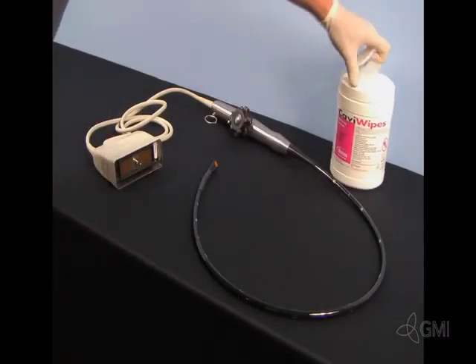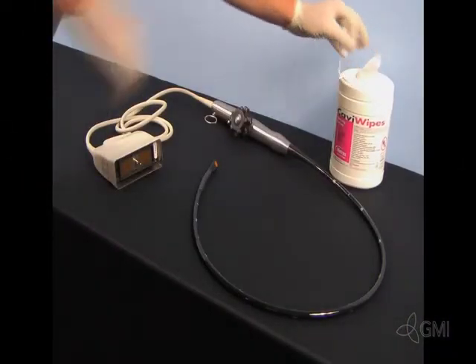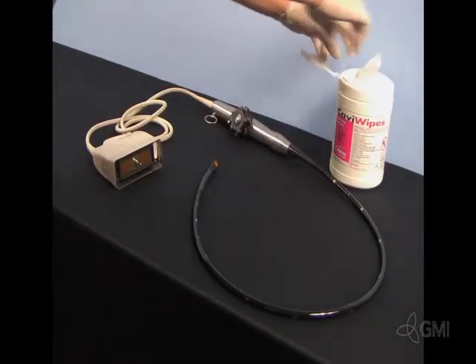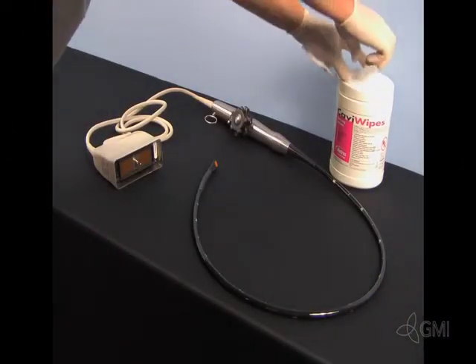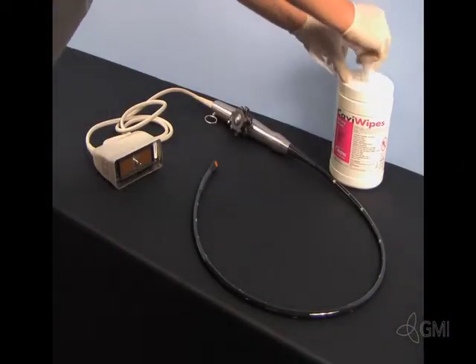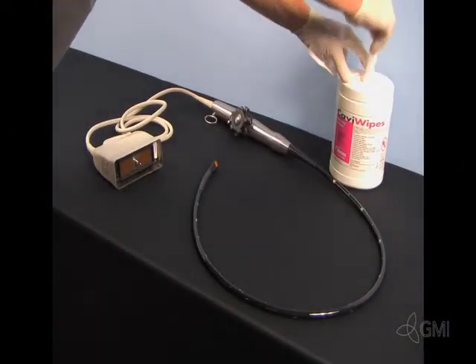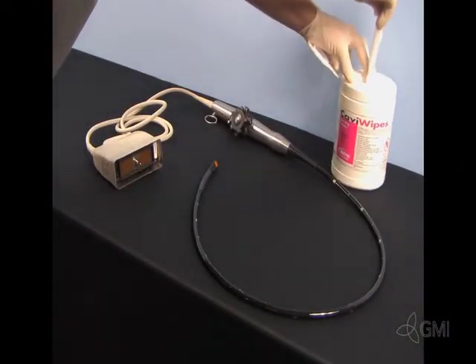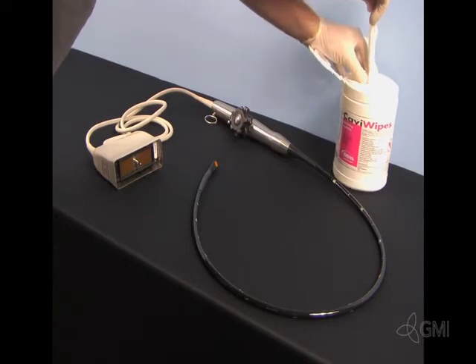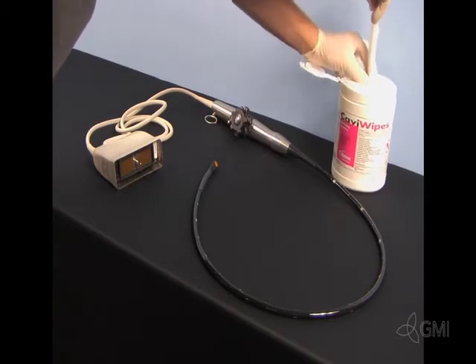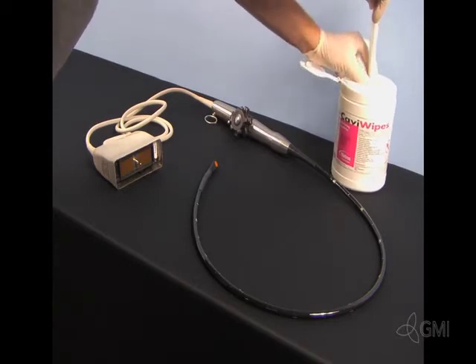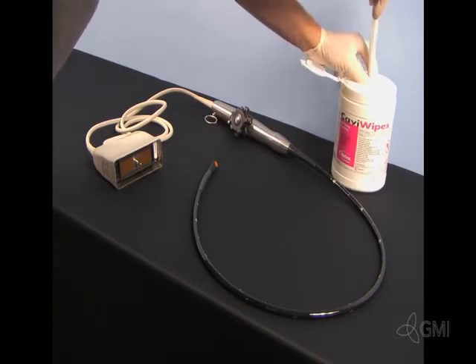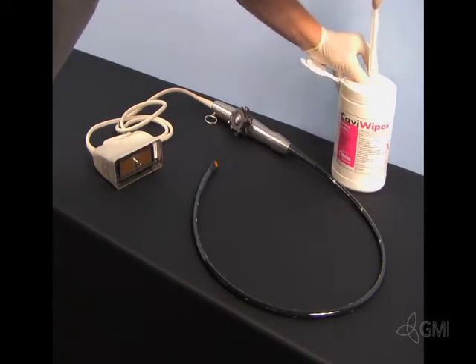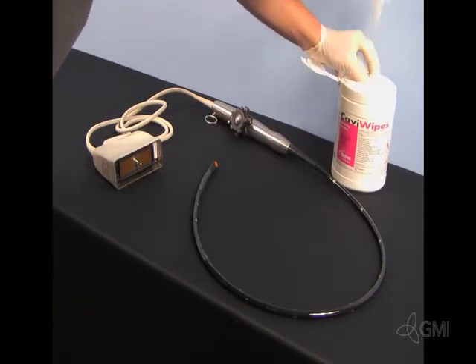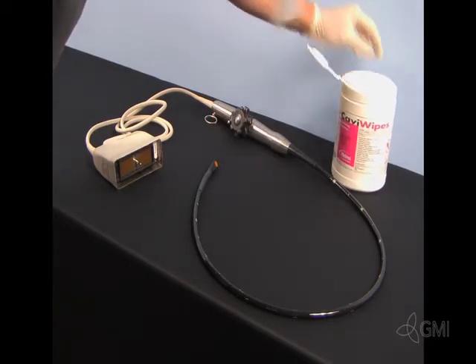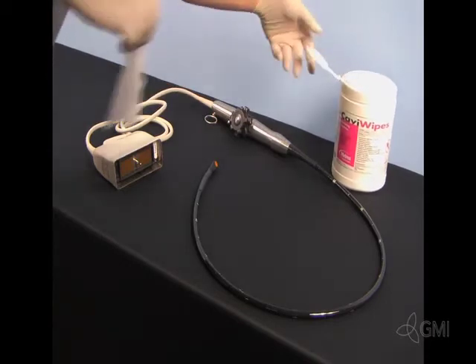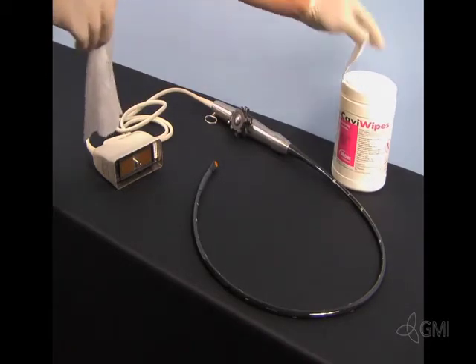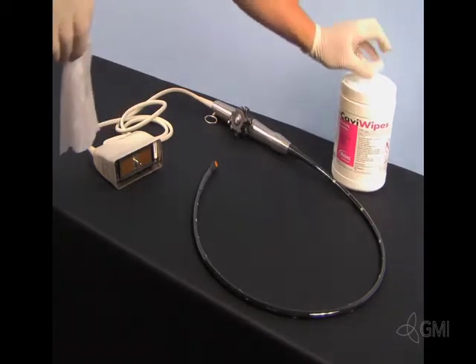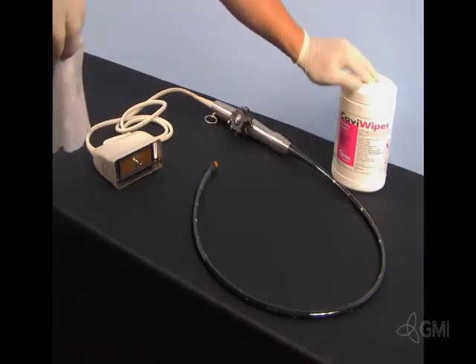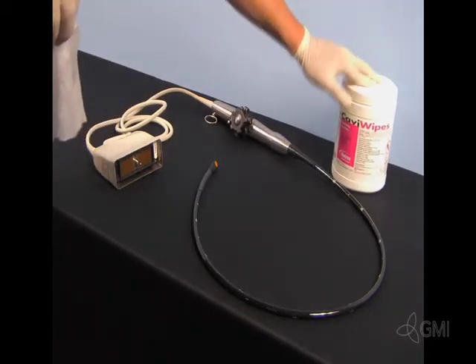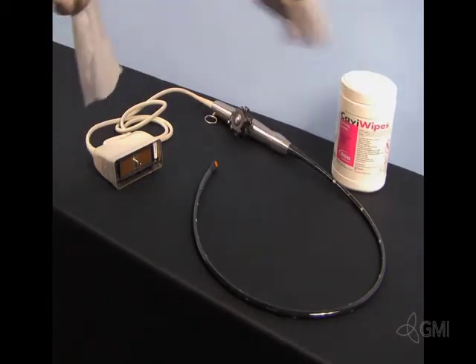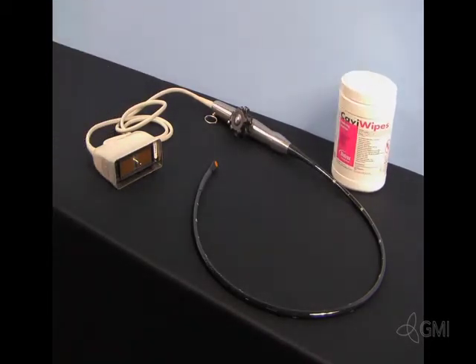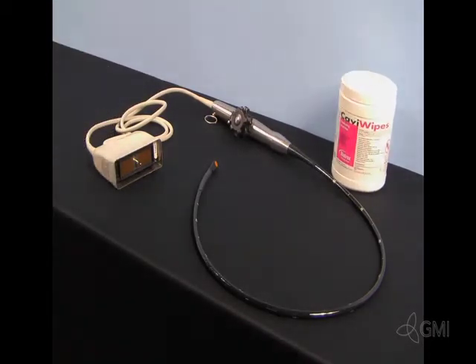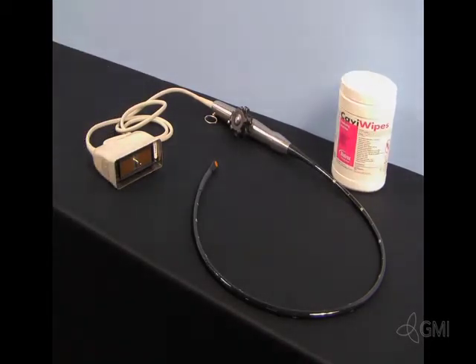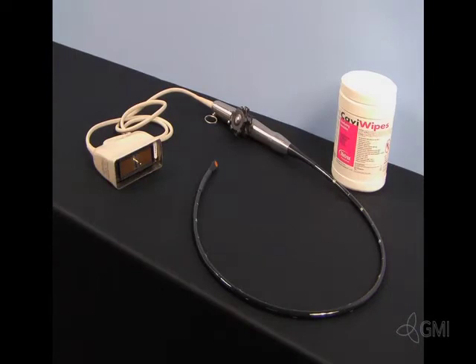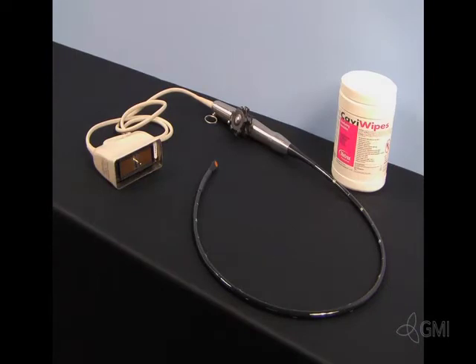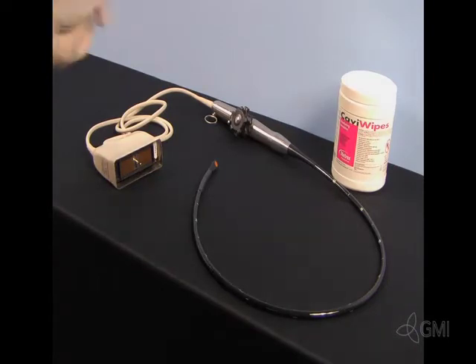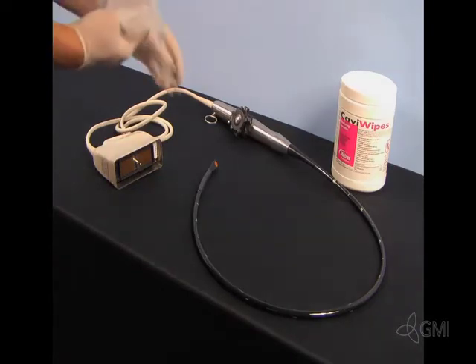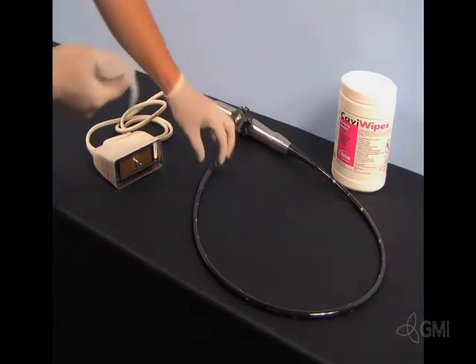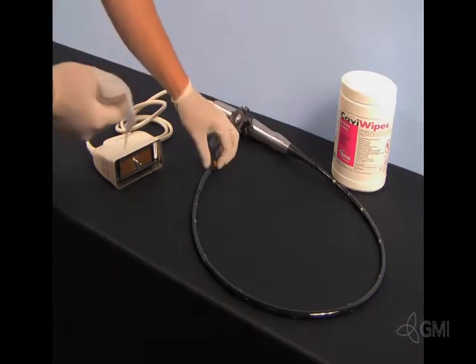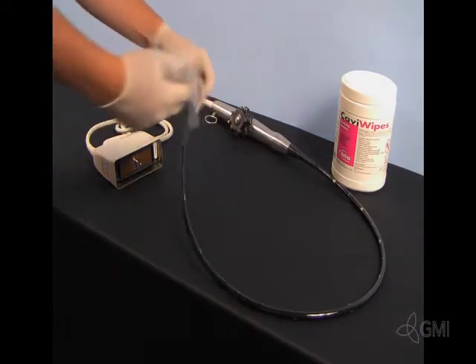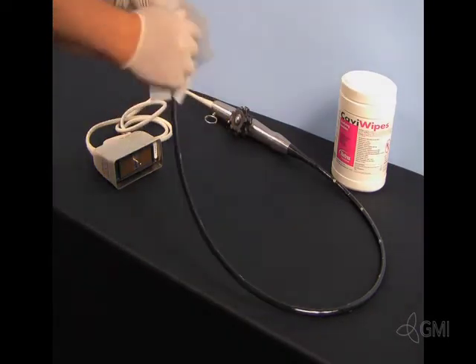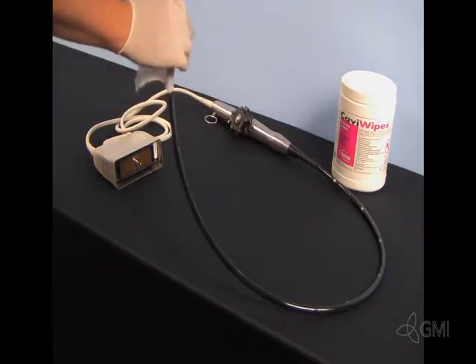The first step in any inspection should be disinfection. All surfaces of the transducer should be cleaned before handling. Start at the tip and work back to the connector.